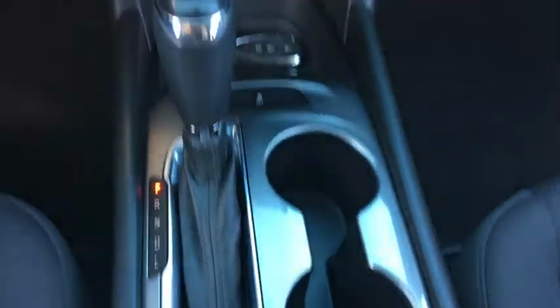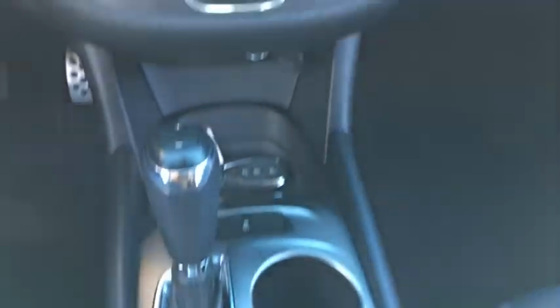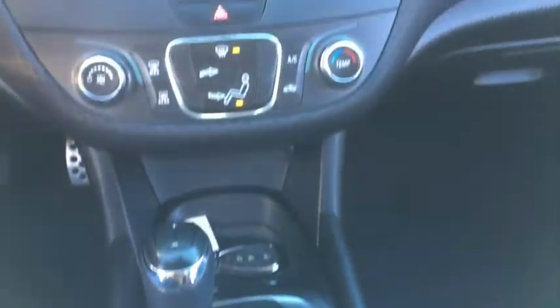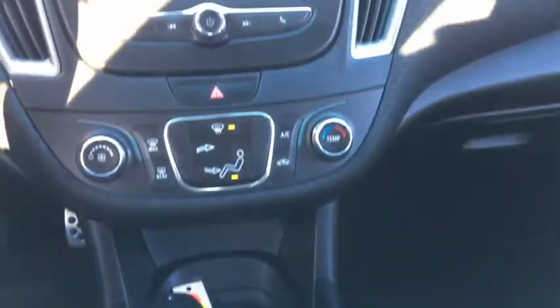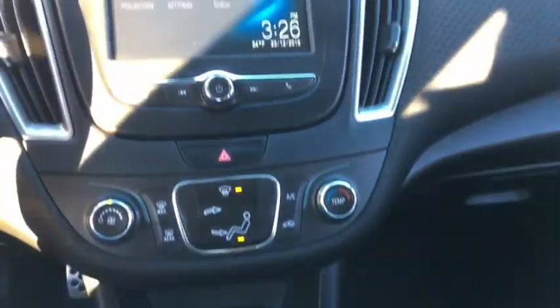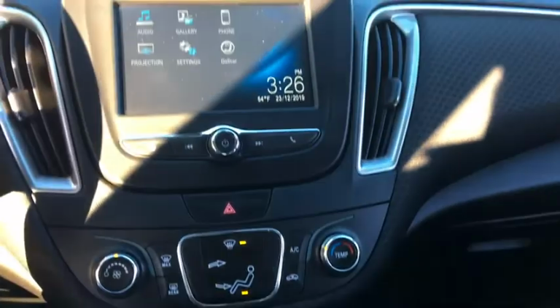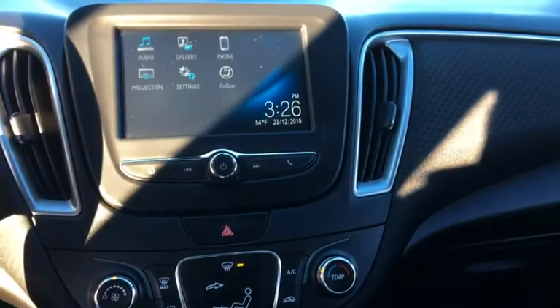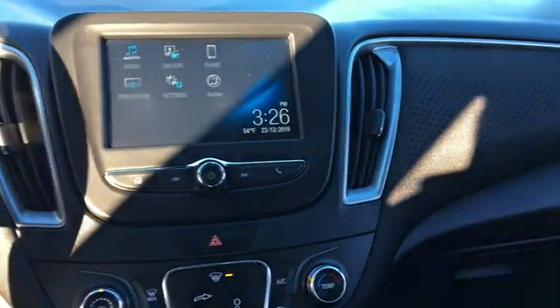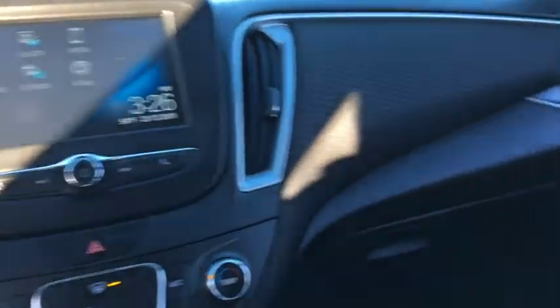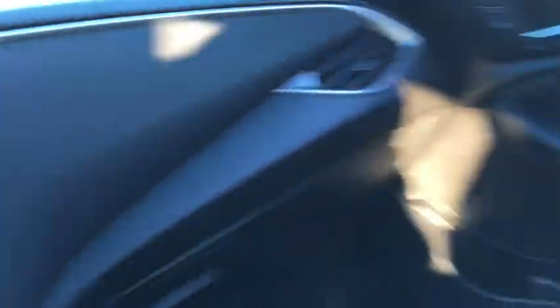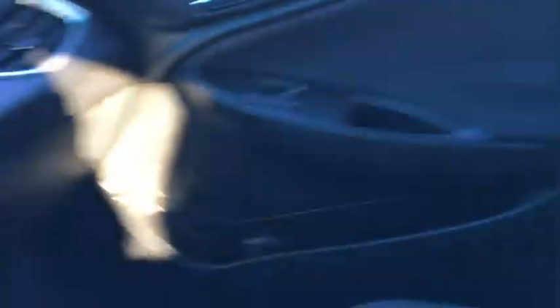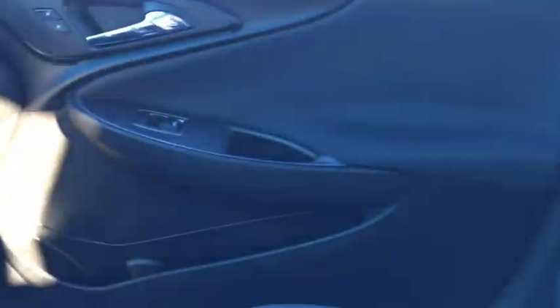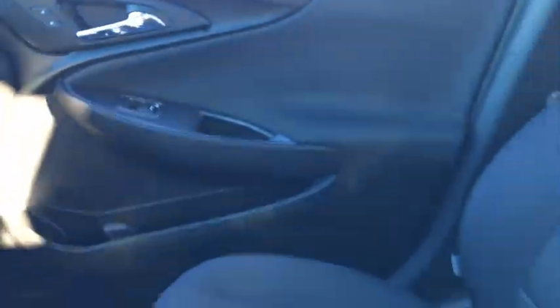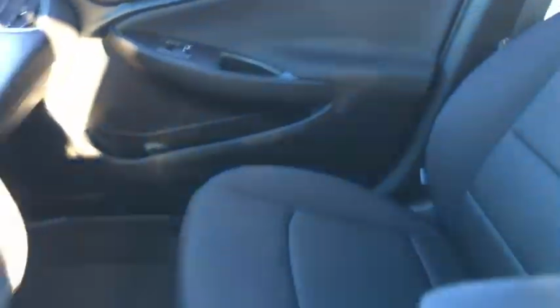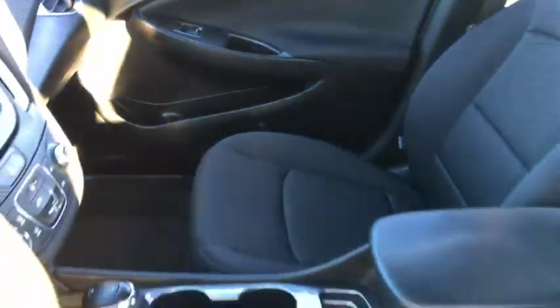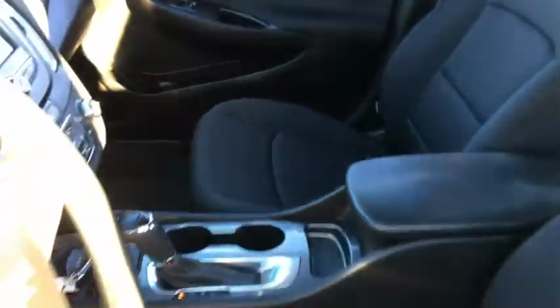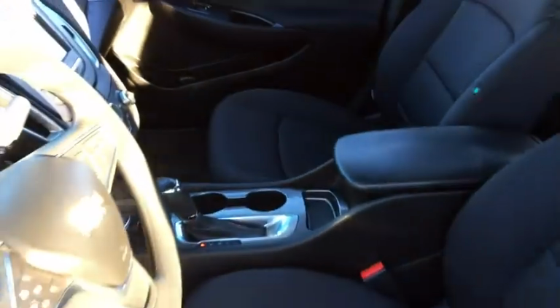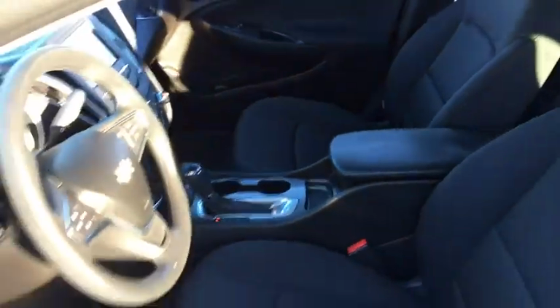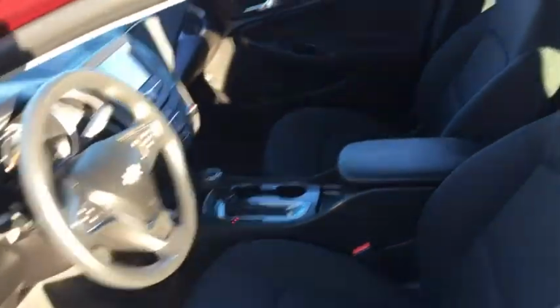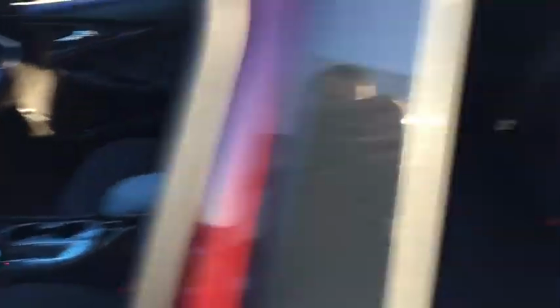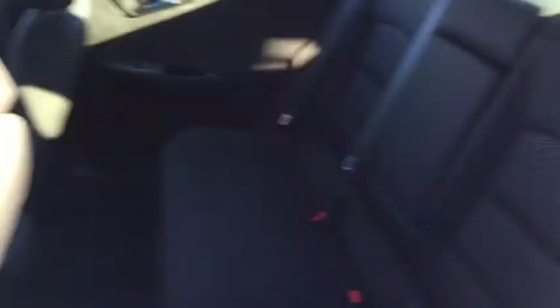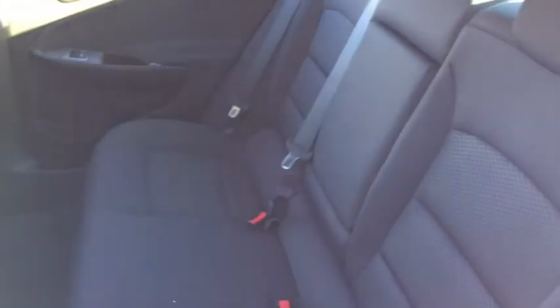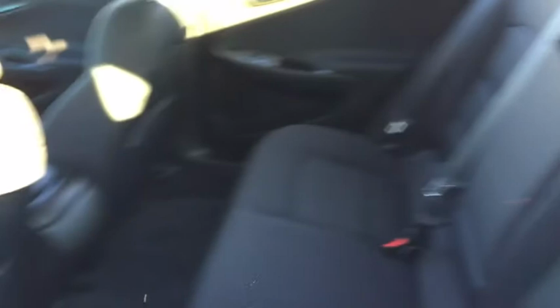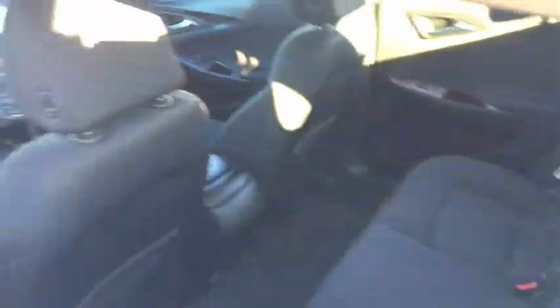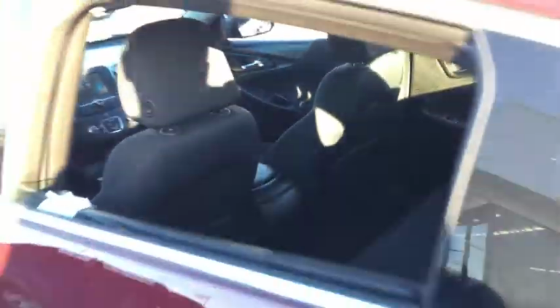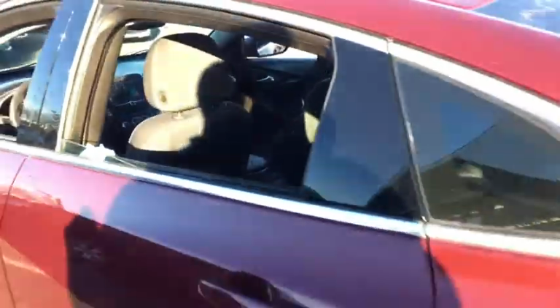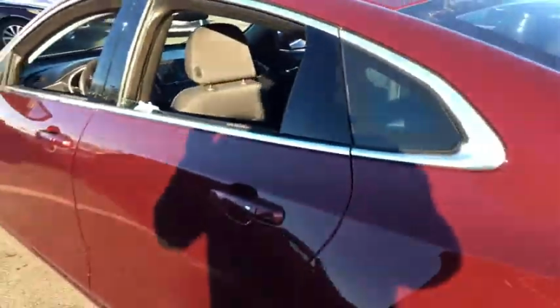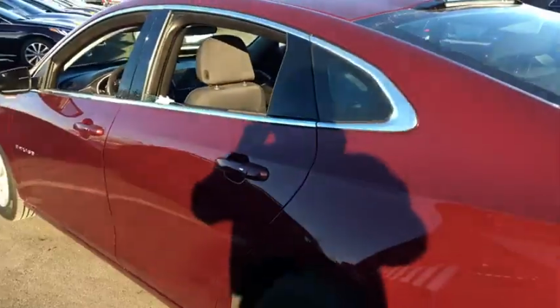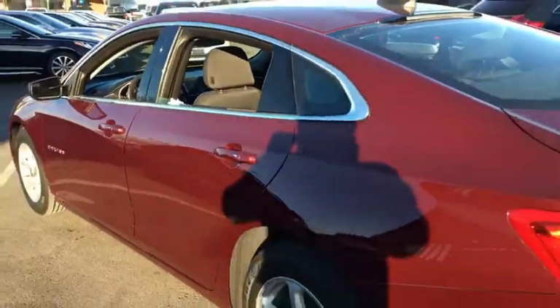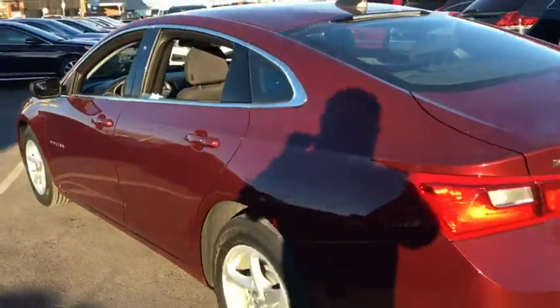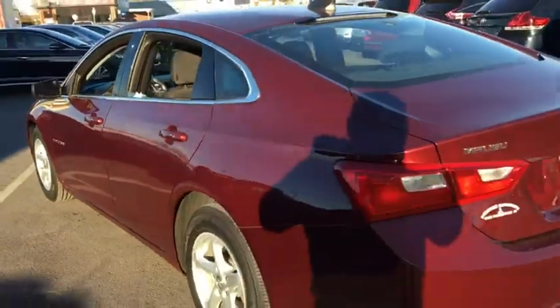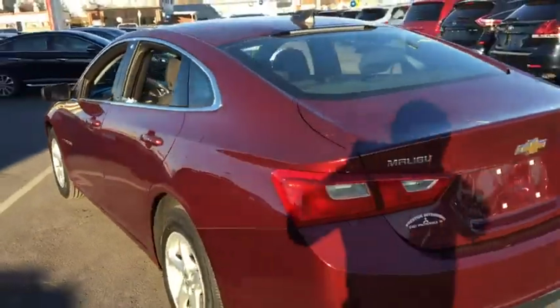Power windows, remote power door locks, daytime running lights, tachometer, power mirrors, head-up display, privacy glass, front license plate bracket.